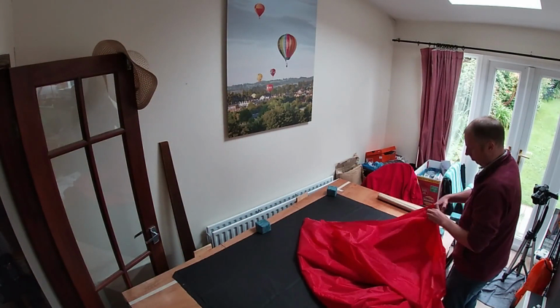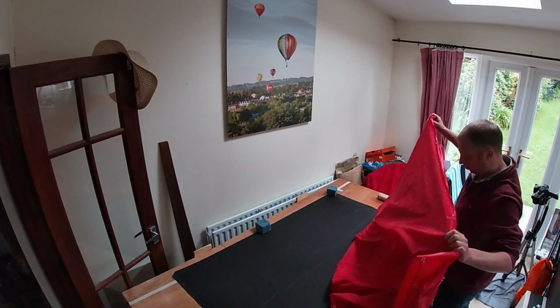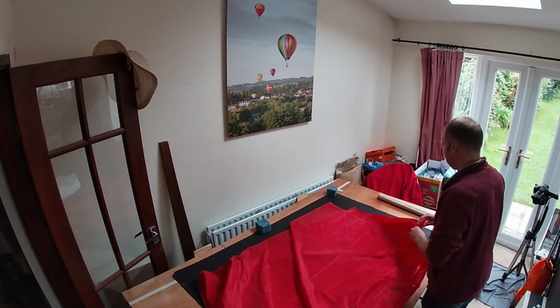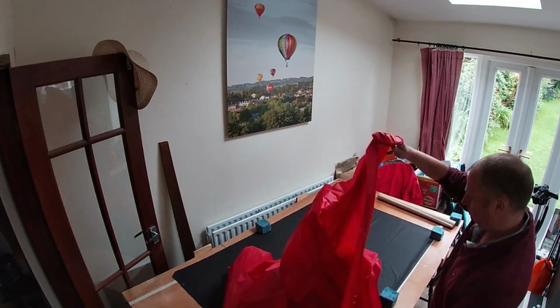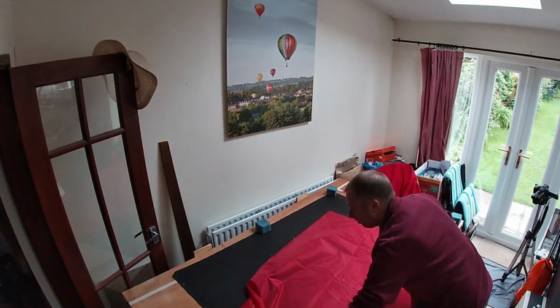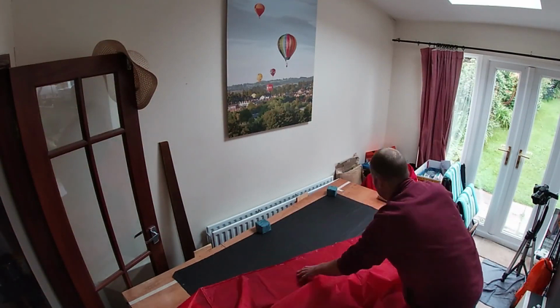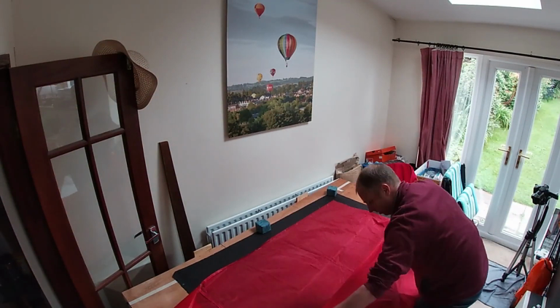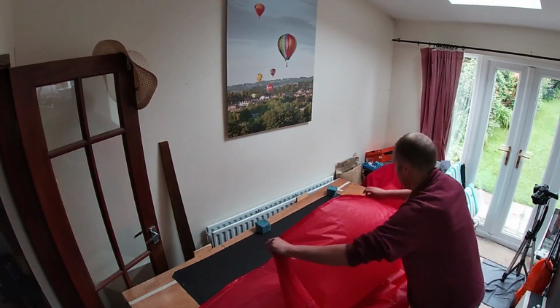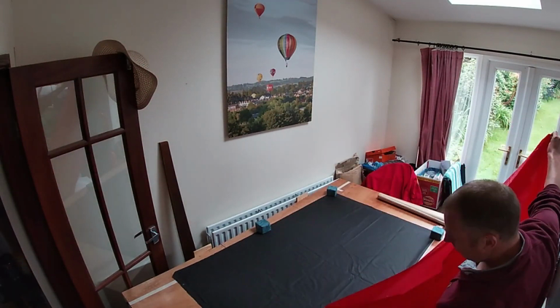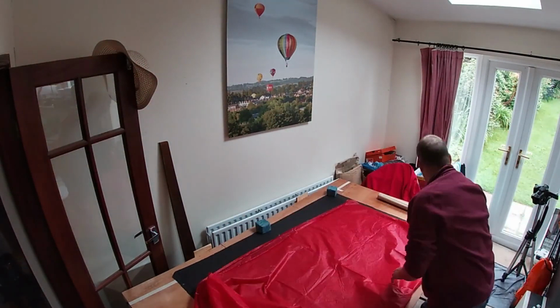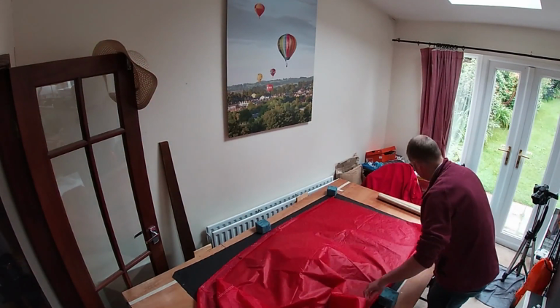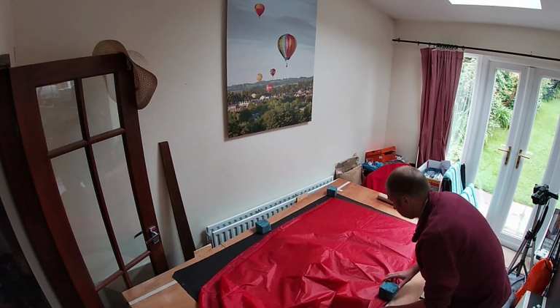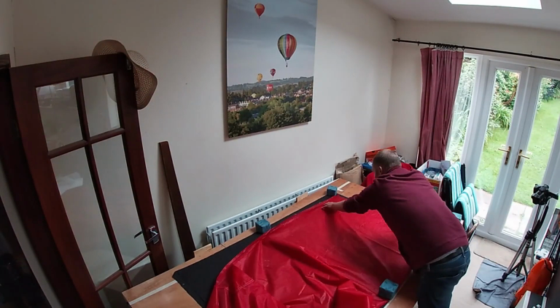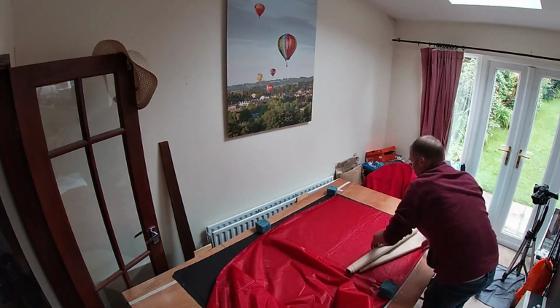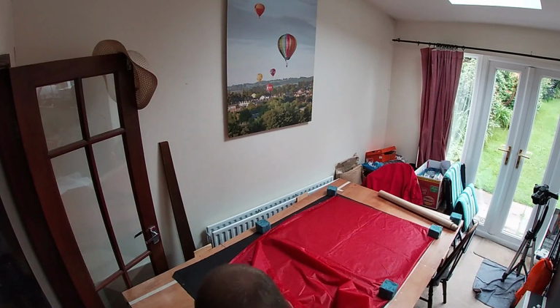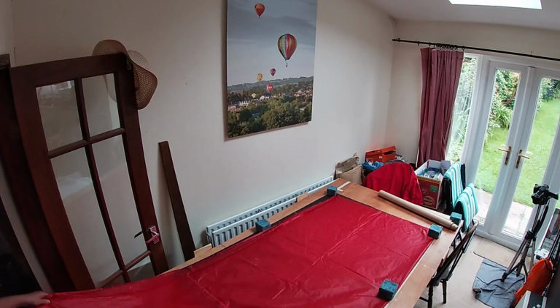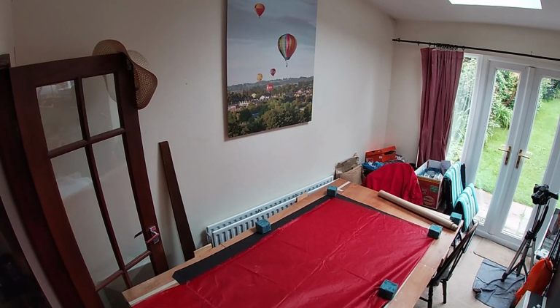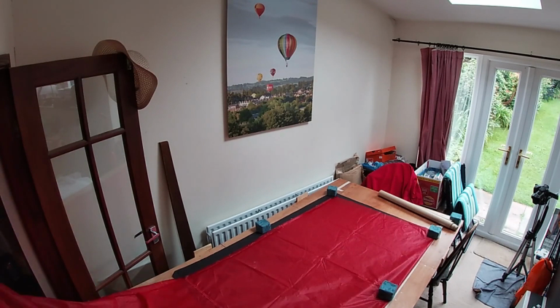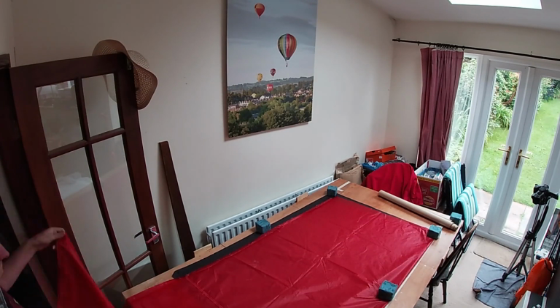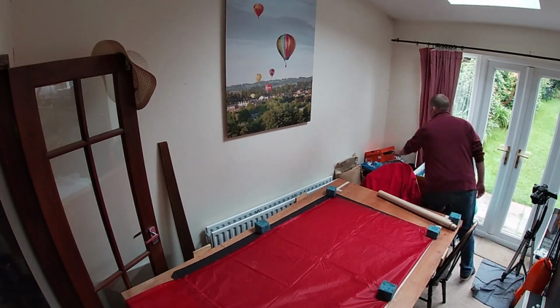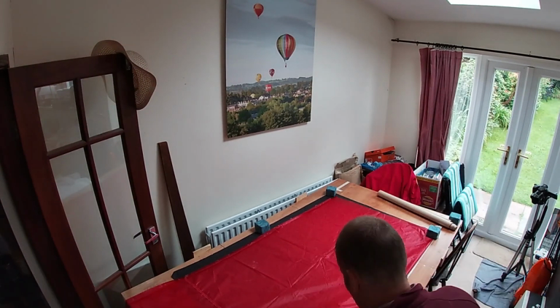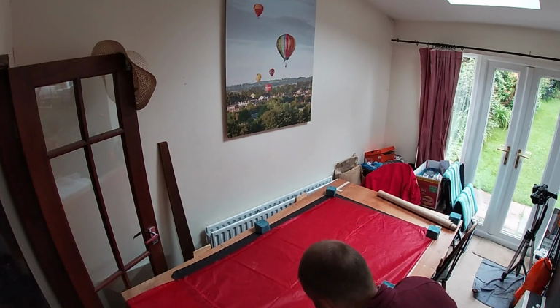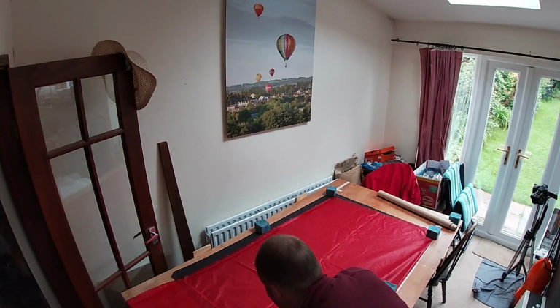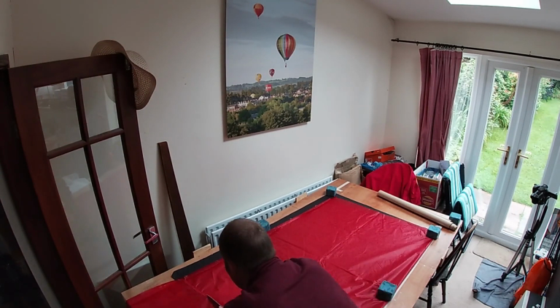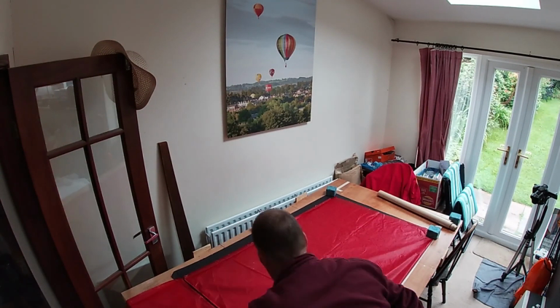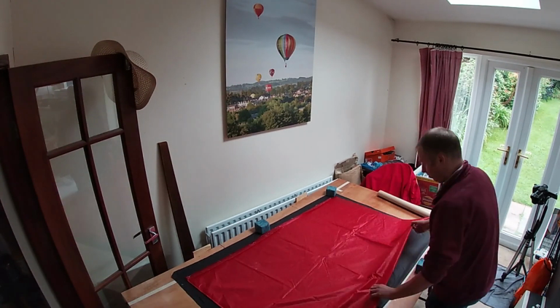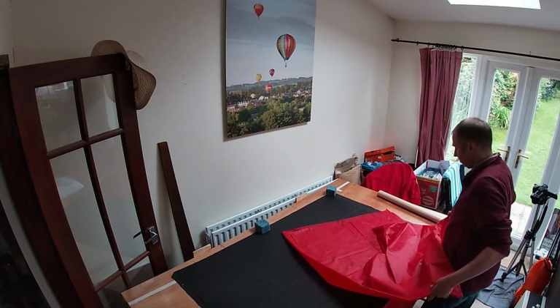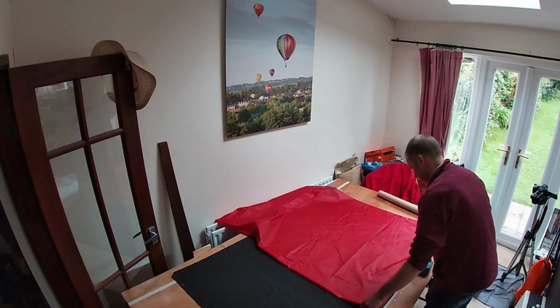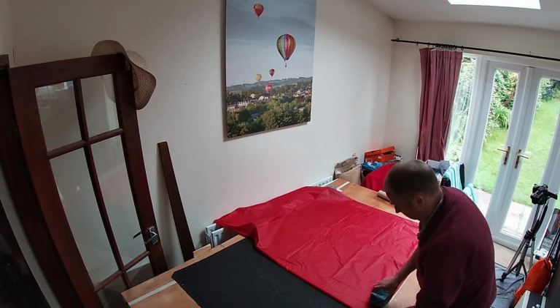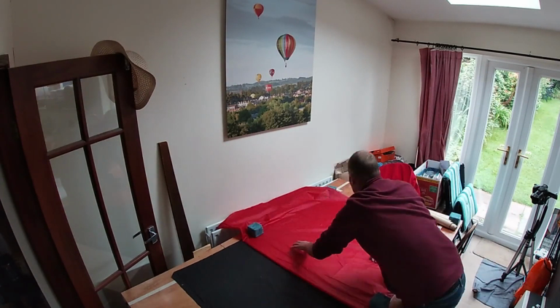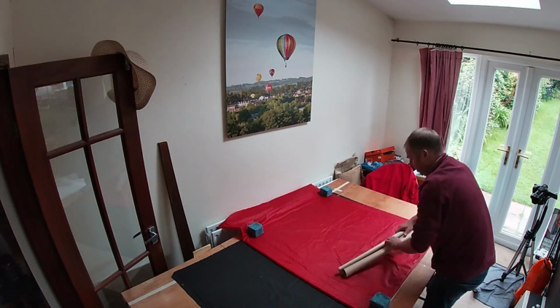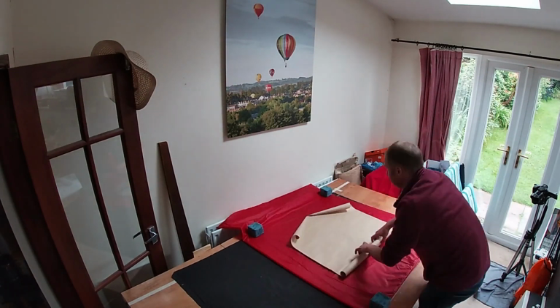If you've been around the channel before, you'll have seen the cutting table and the cutting workshop that I have in my house. With lockdown in full swing, here's me laying out the fabric for this balloon.